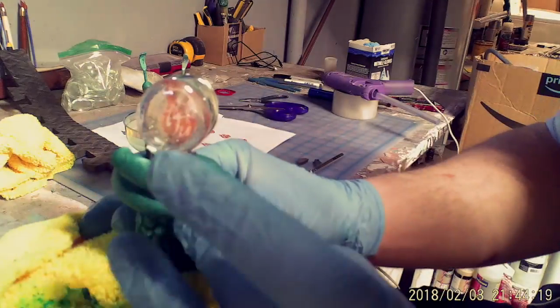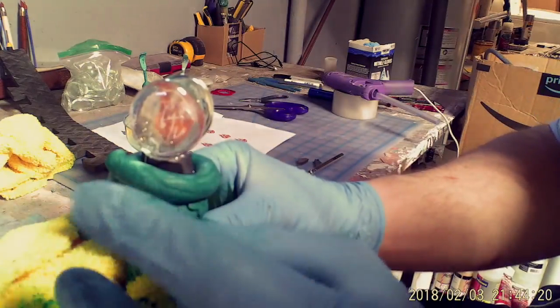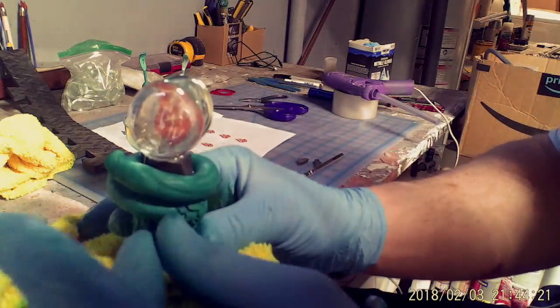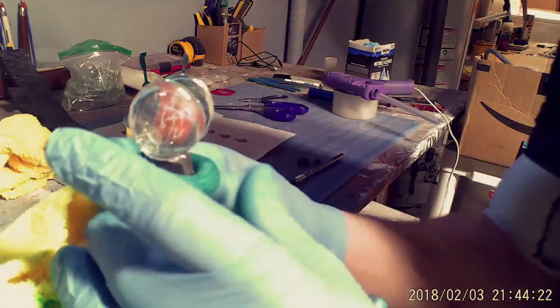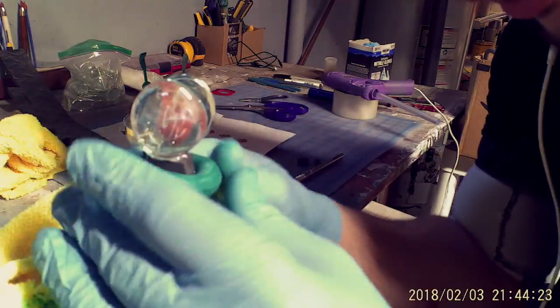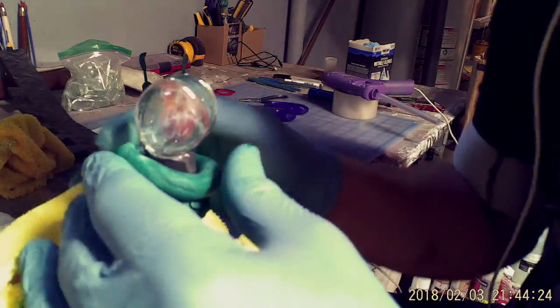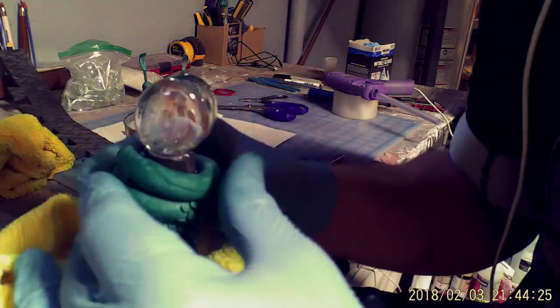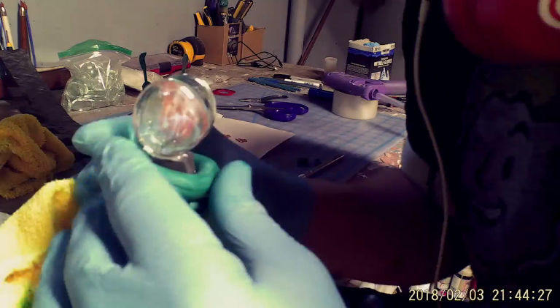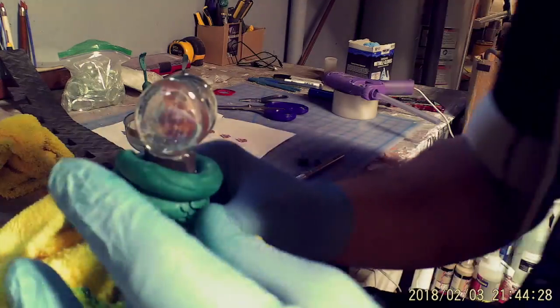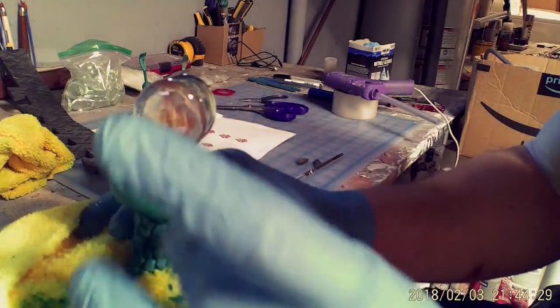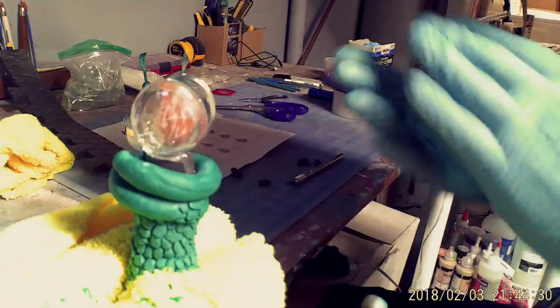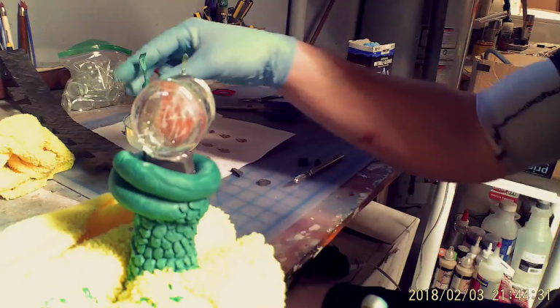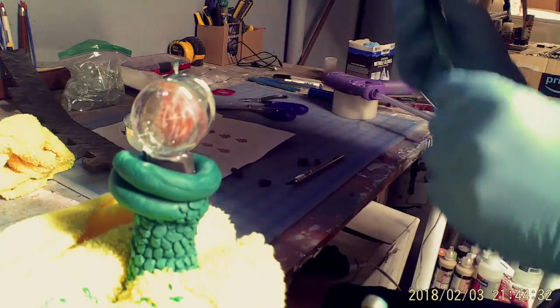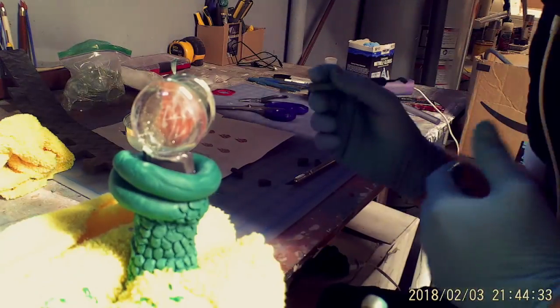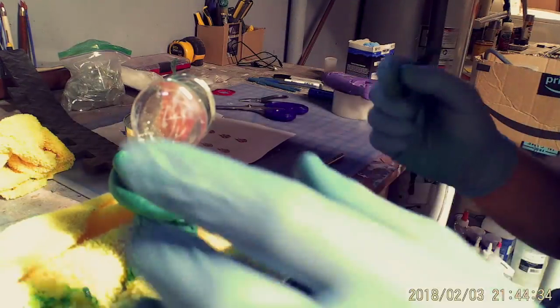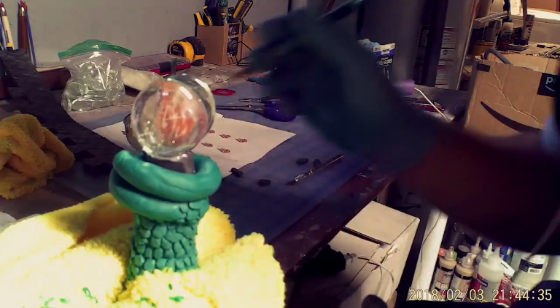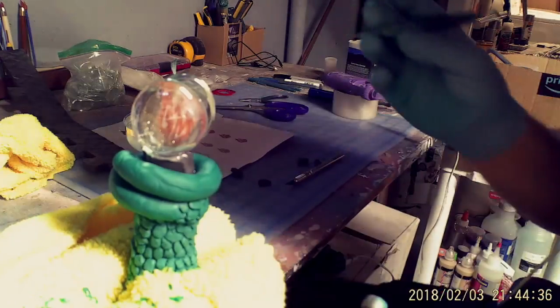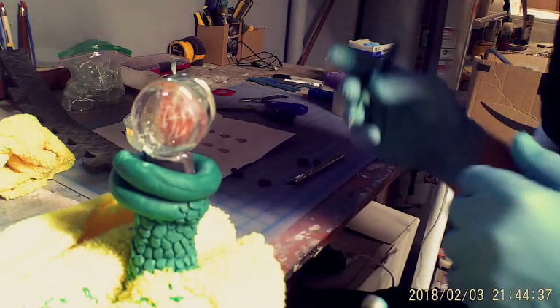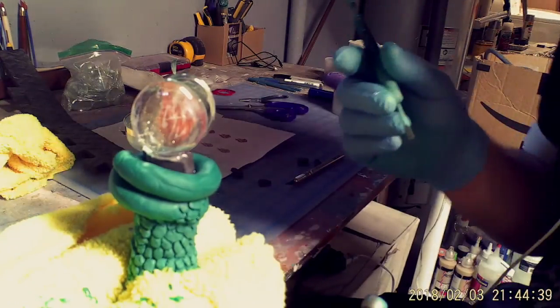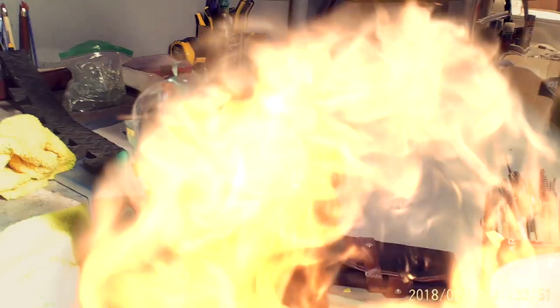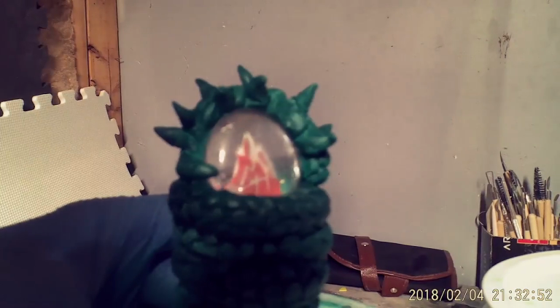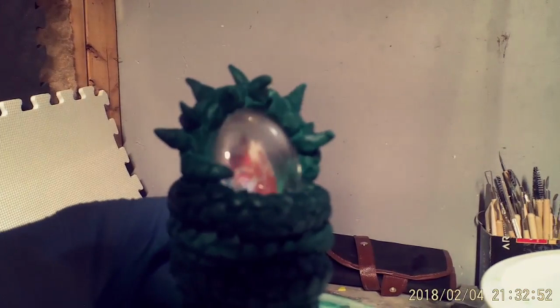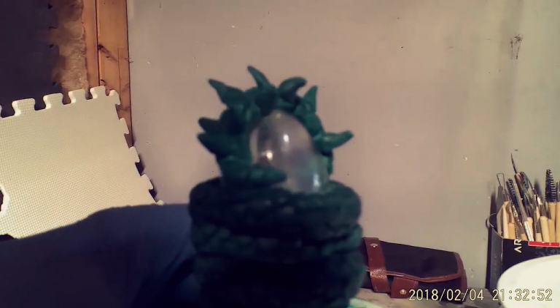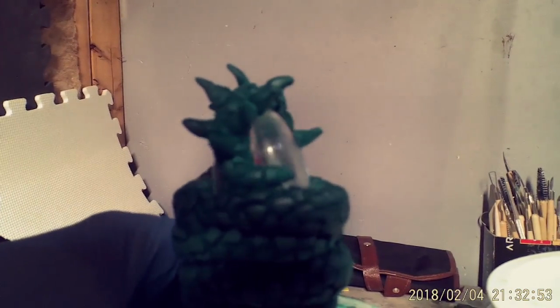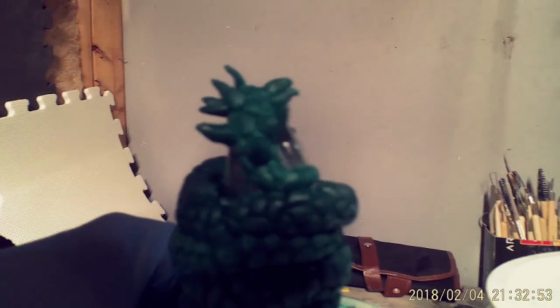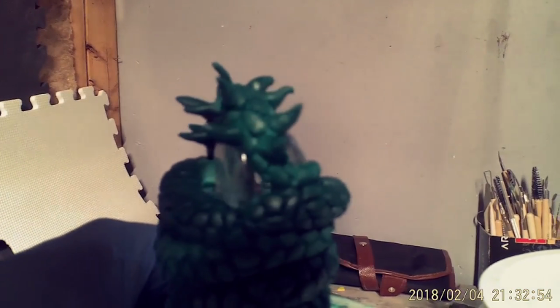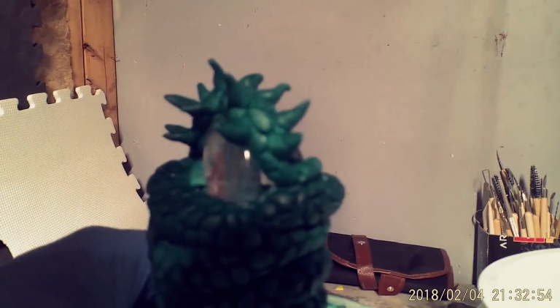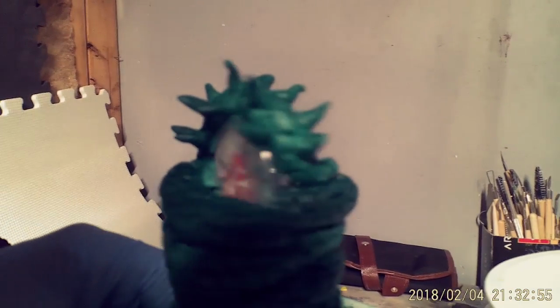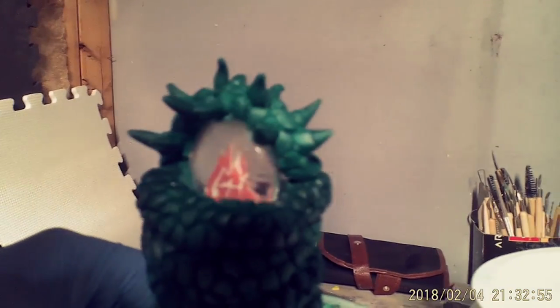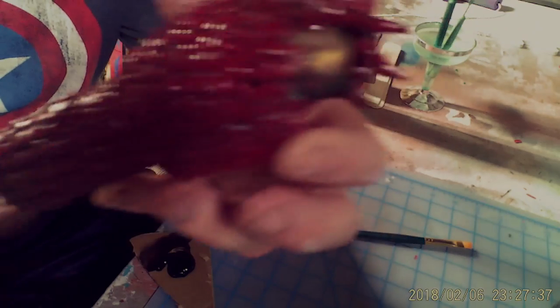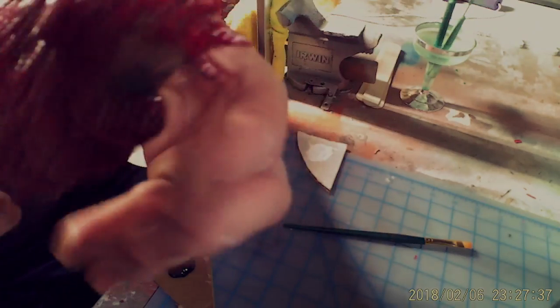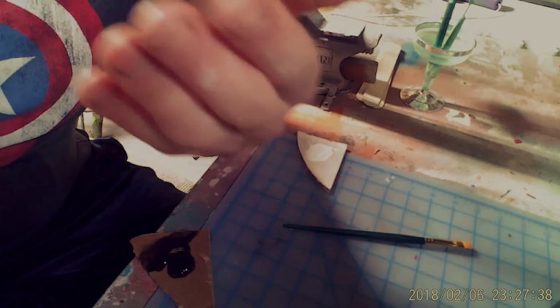Next, mix and apply more magic sculpt to the upper part of the hilt and add scales just as before. Then add a couple of spikes and finally cover the glass parts in tape and spray paint the entire thing red.